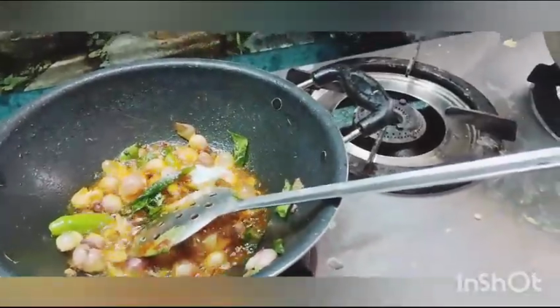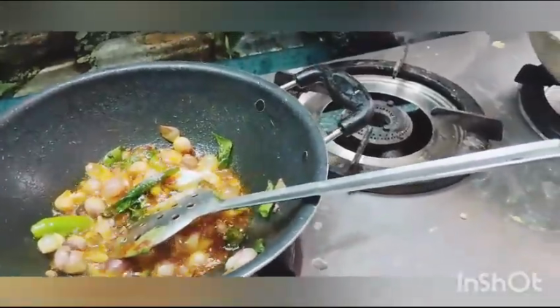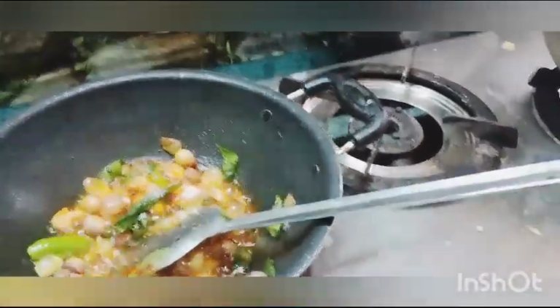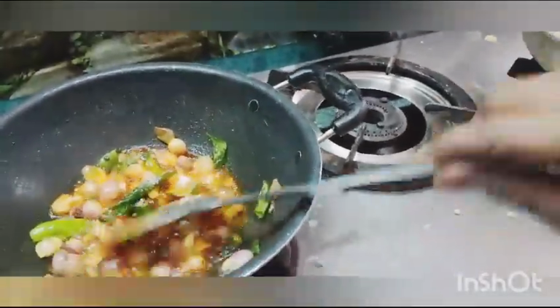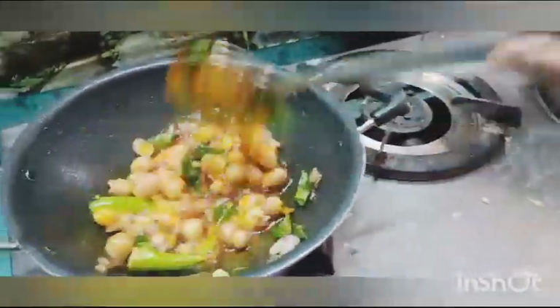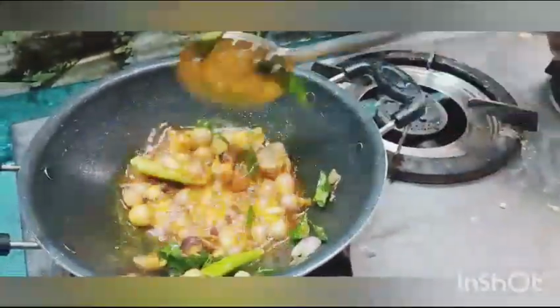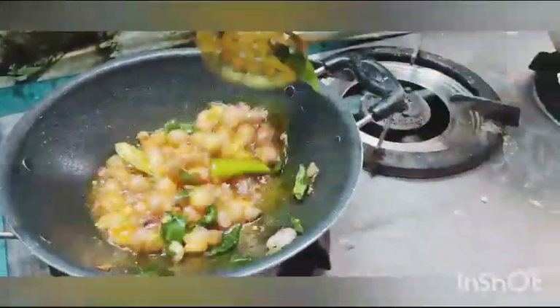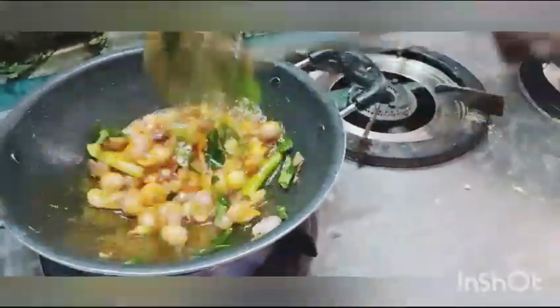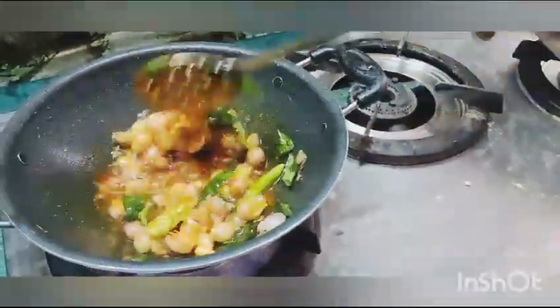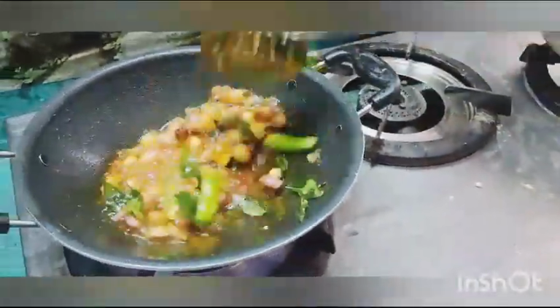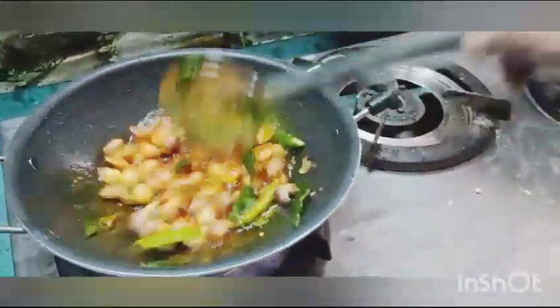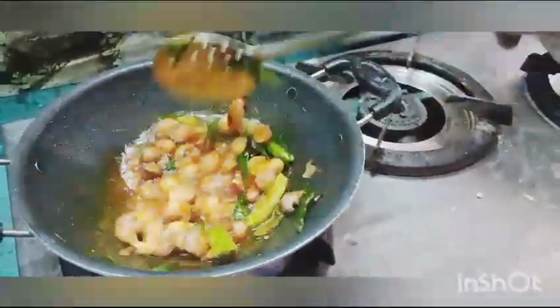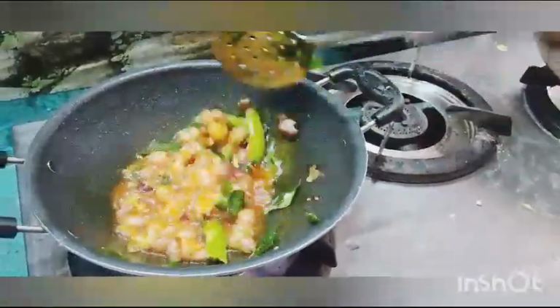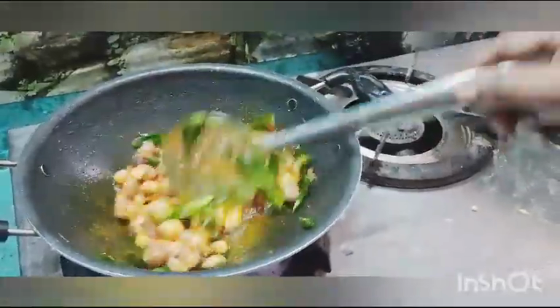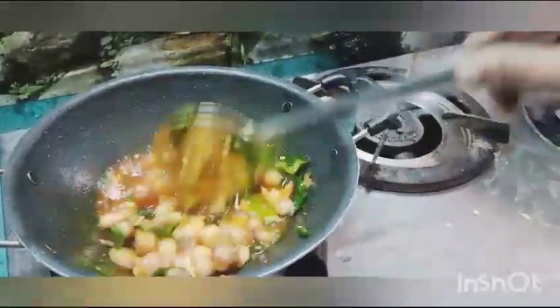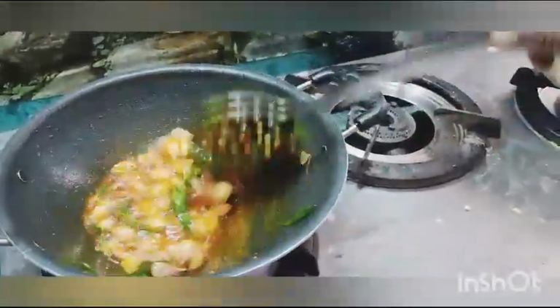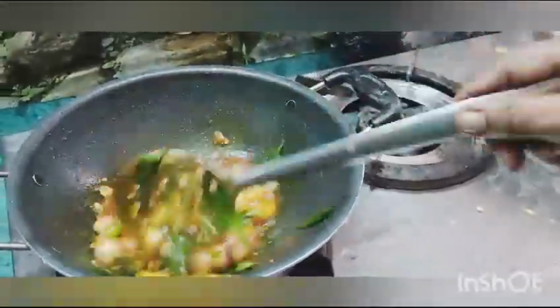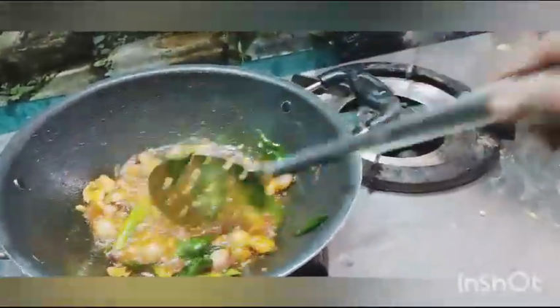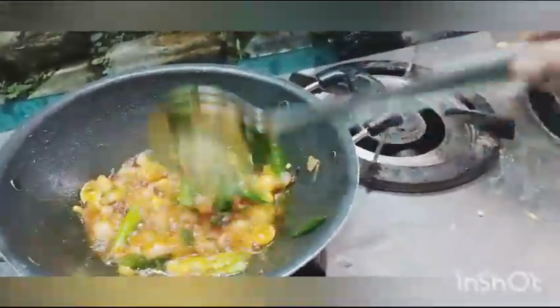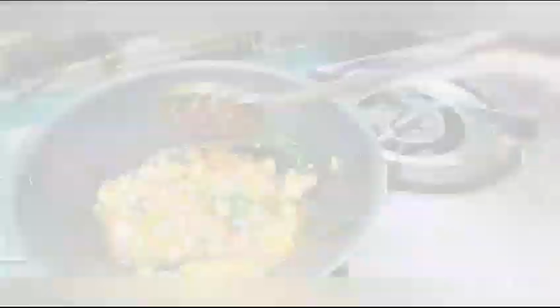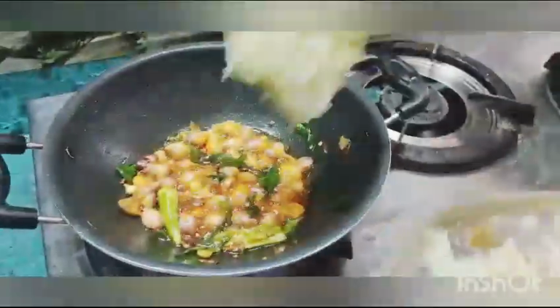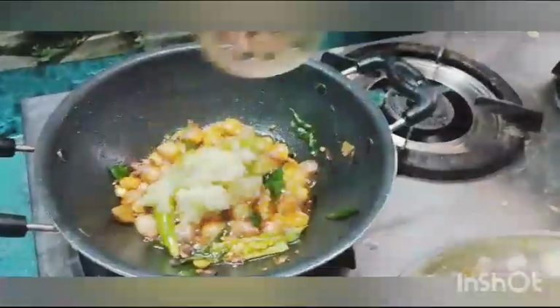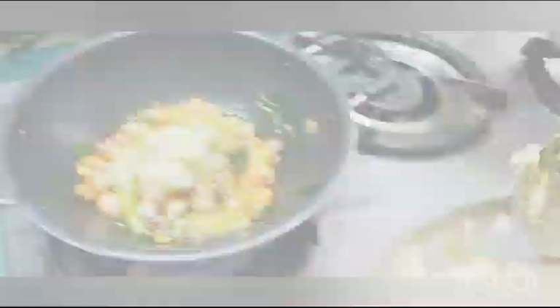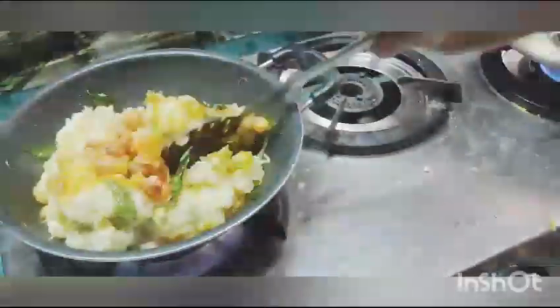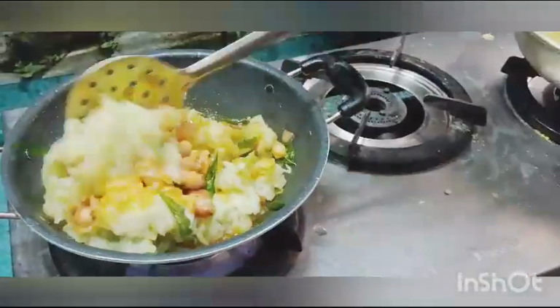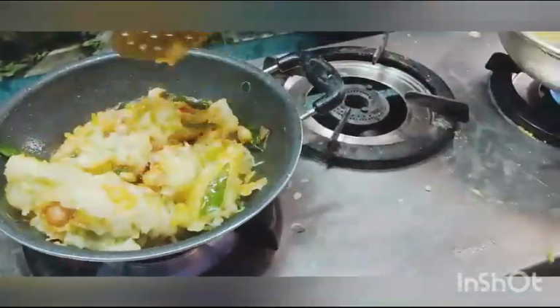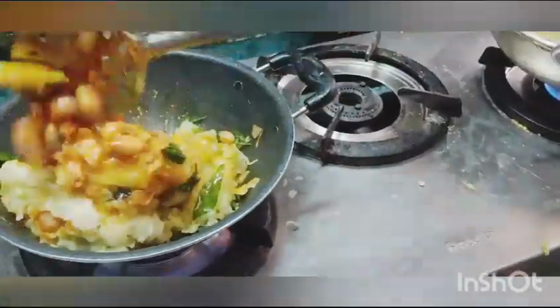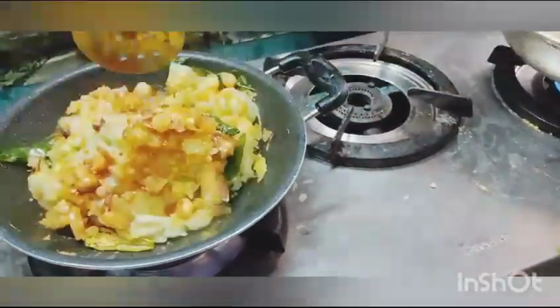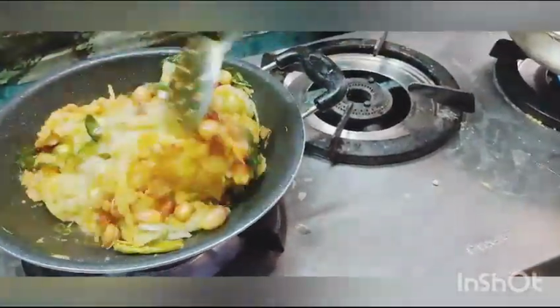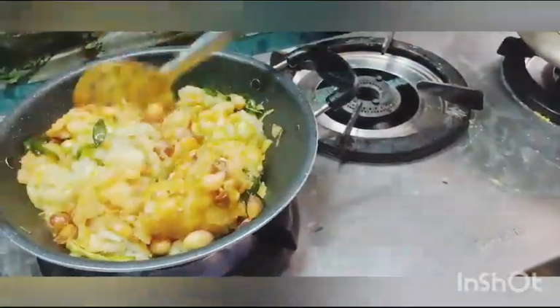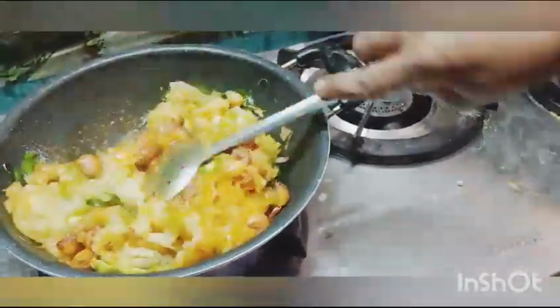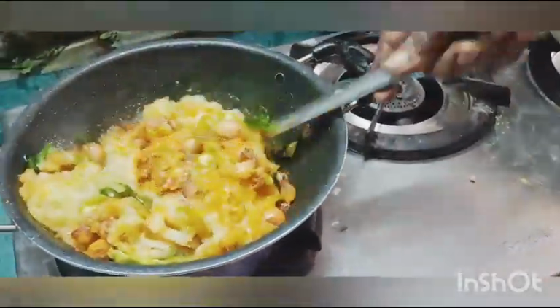It is good to eat rice. You can taste the taste. You can mix it. We will mix it.